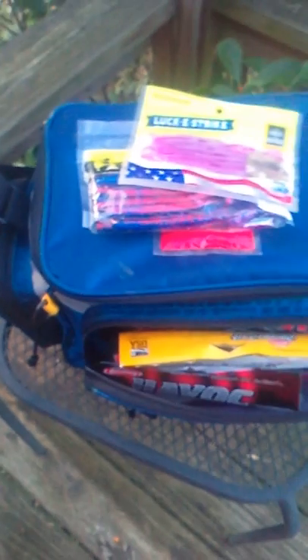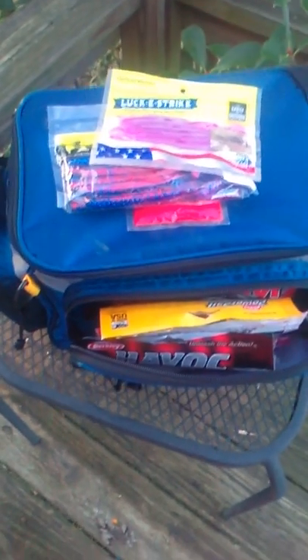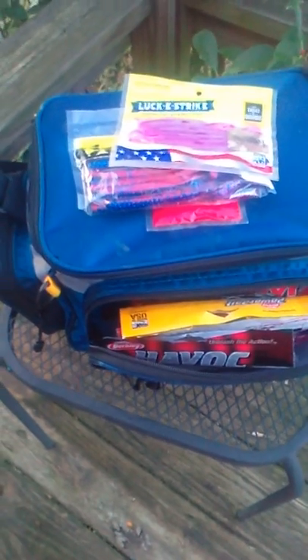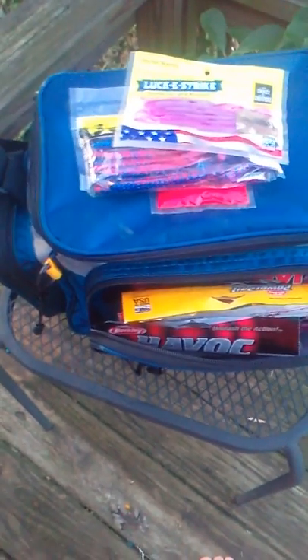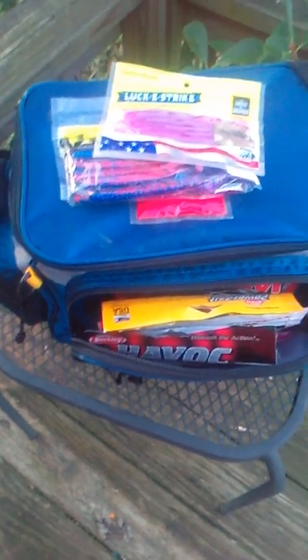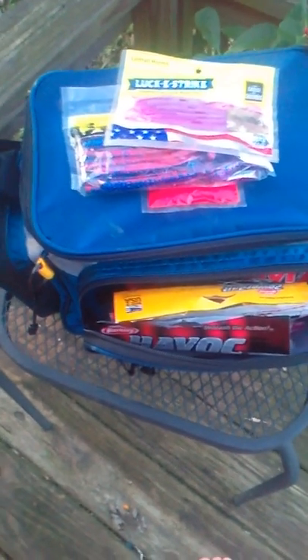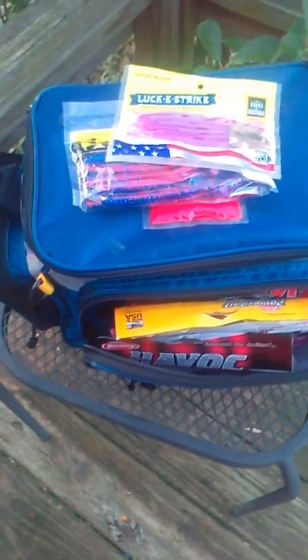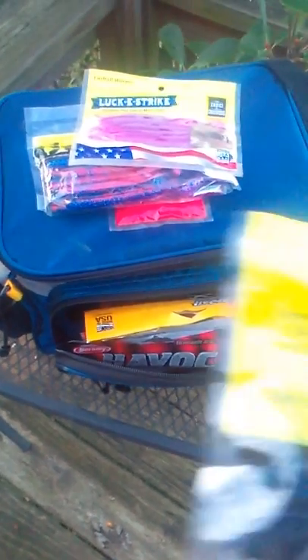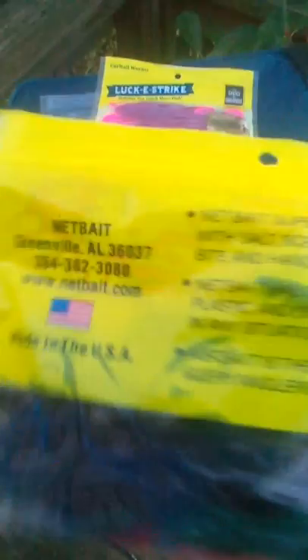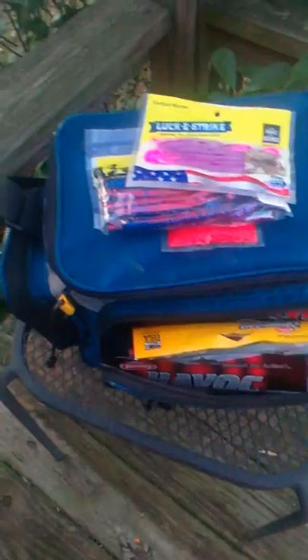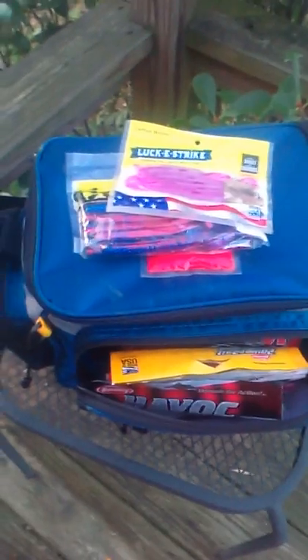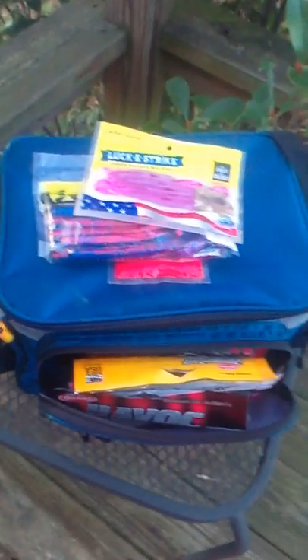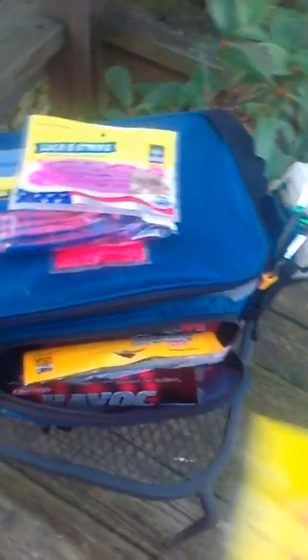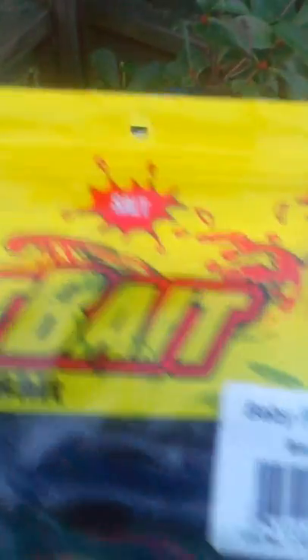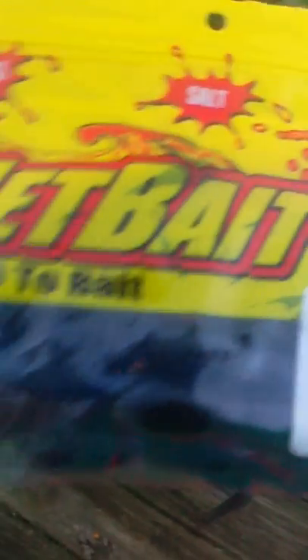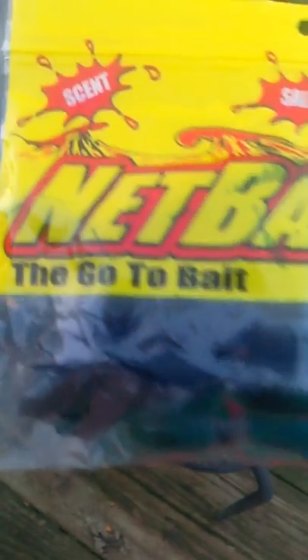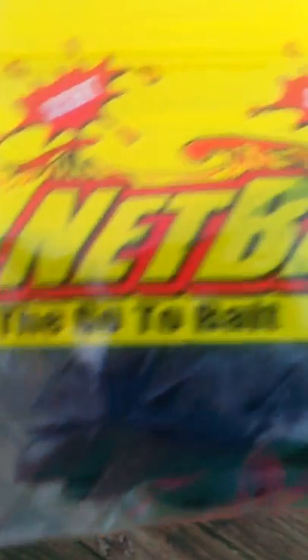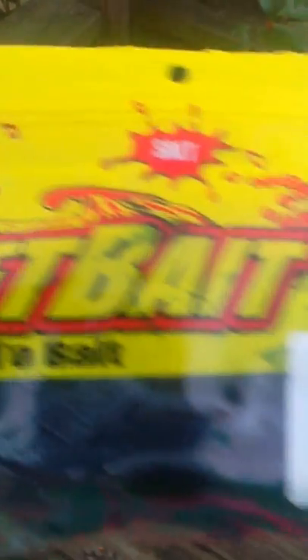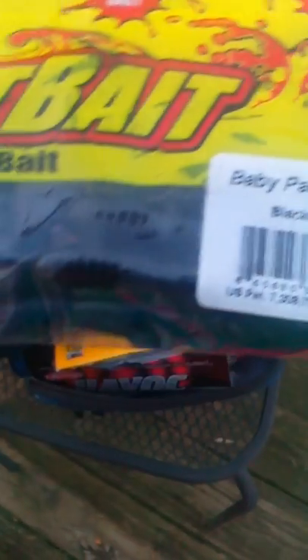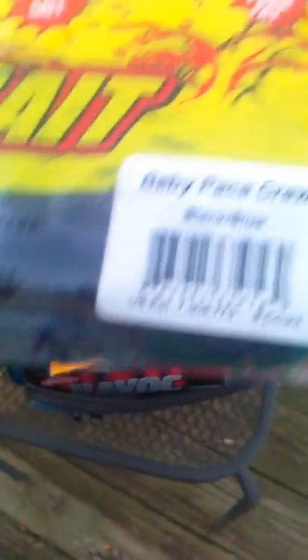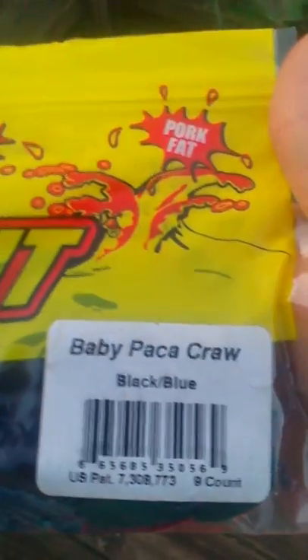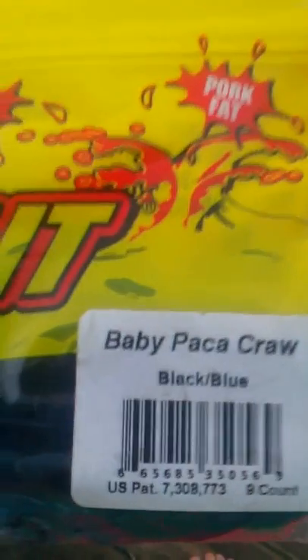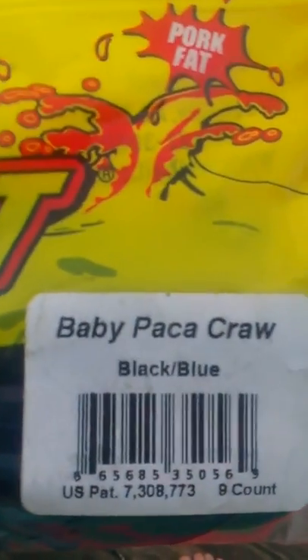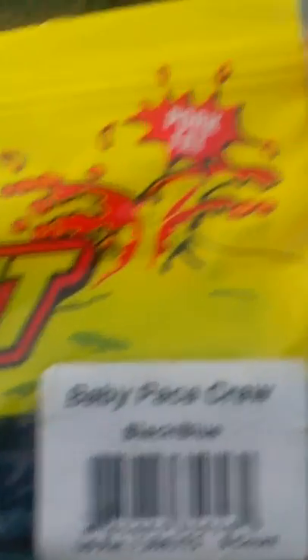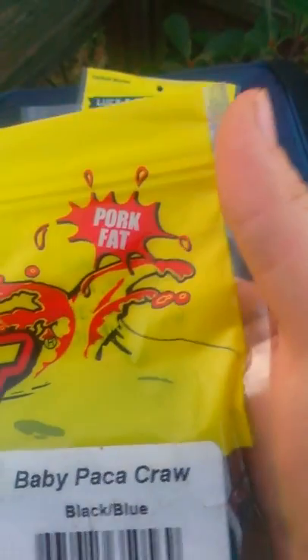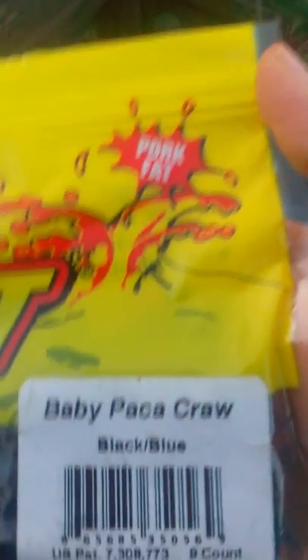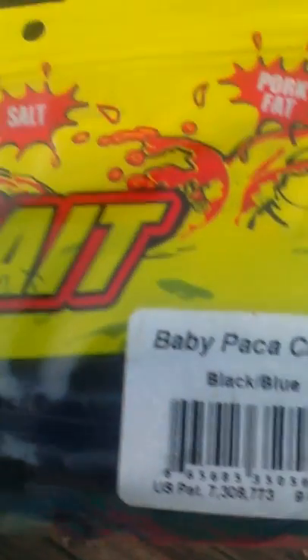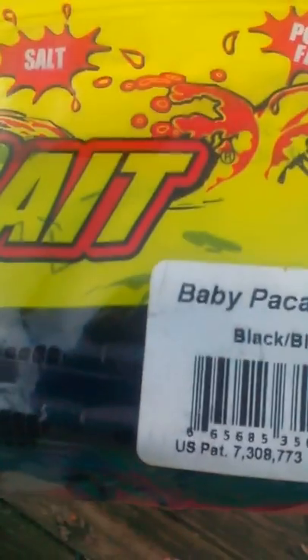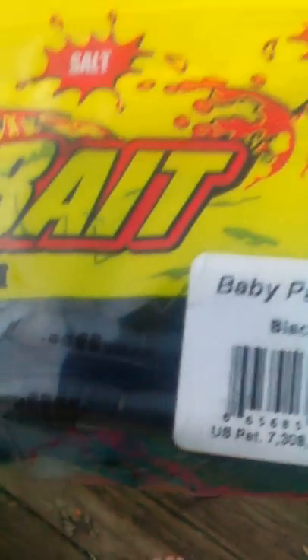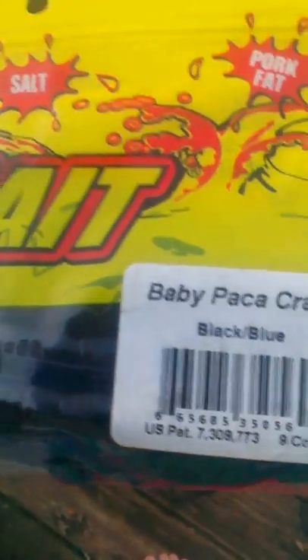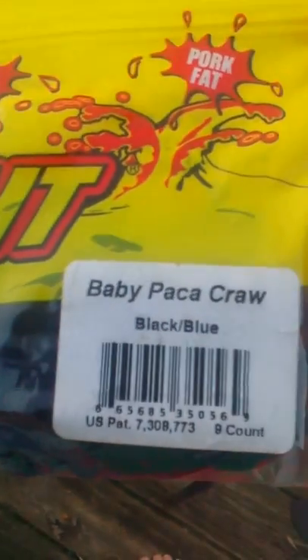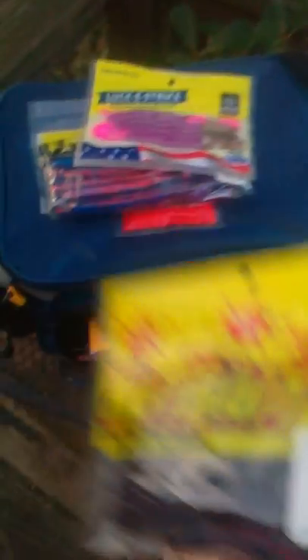I believe those are five and a half inch. I got these Net Bait Baby Paca Craw, black and blue.